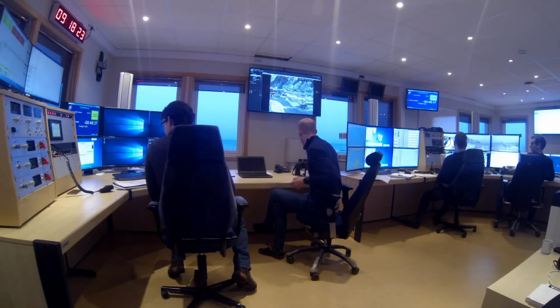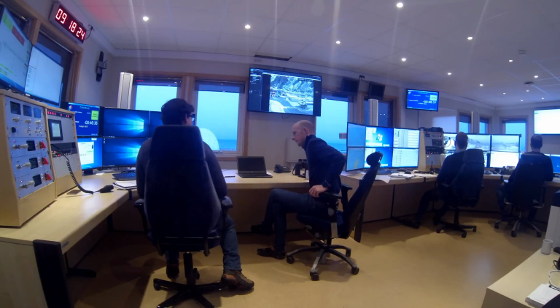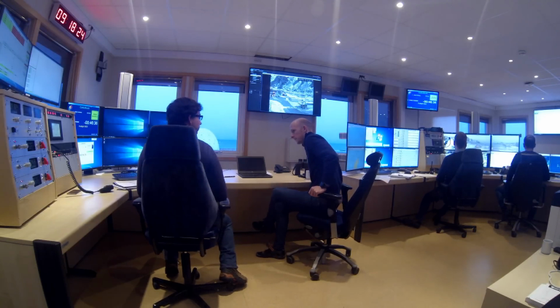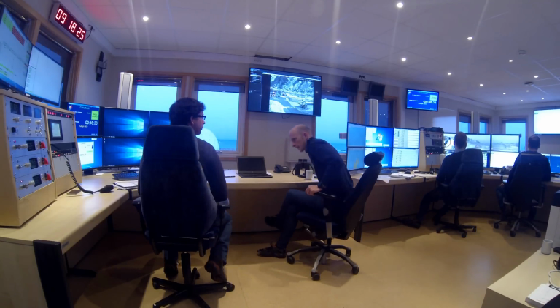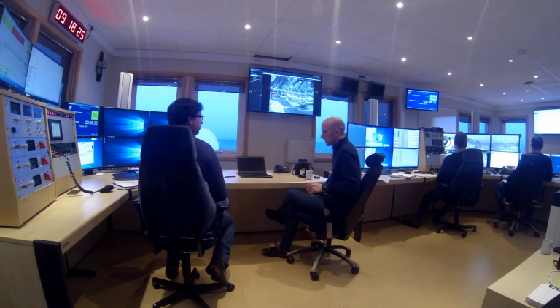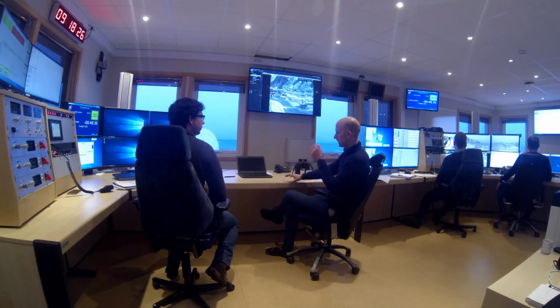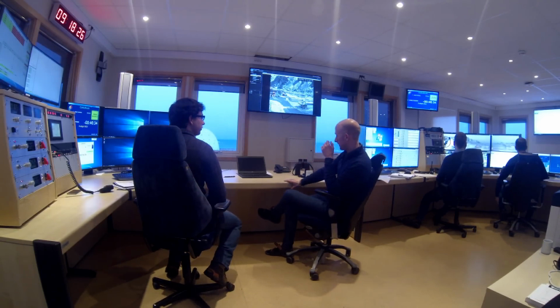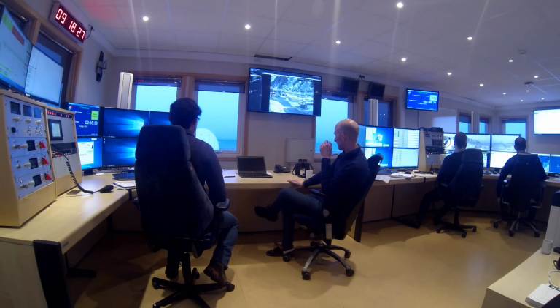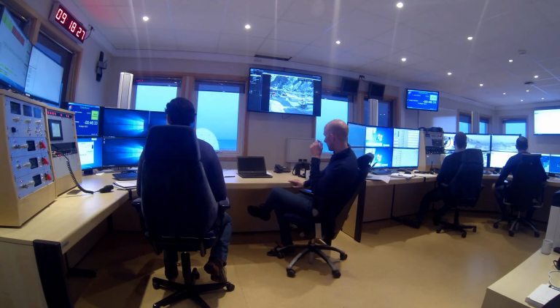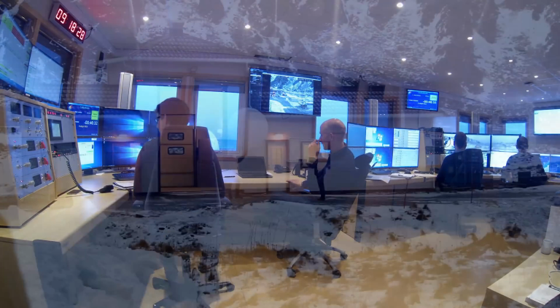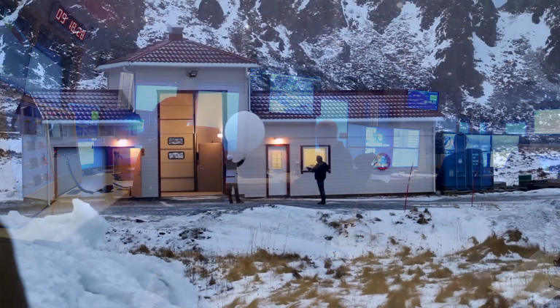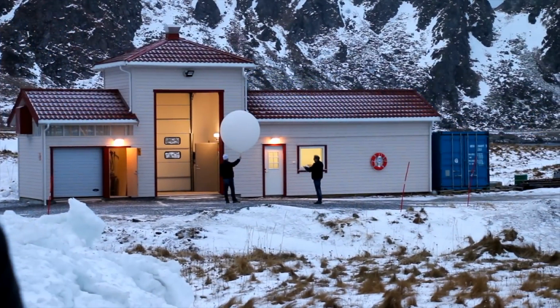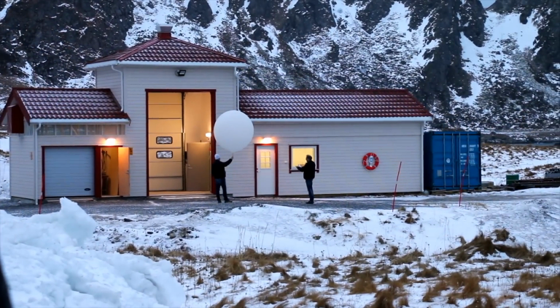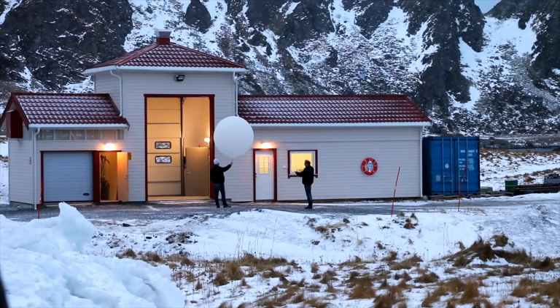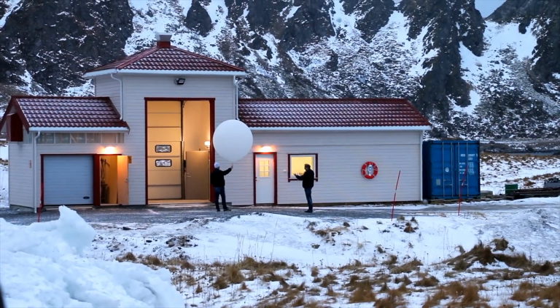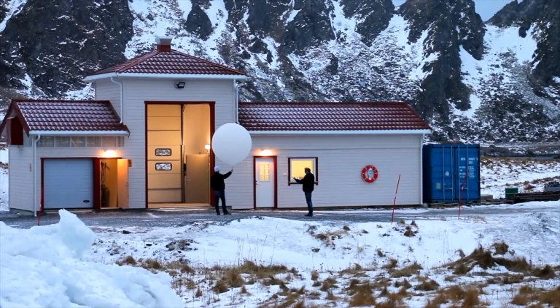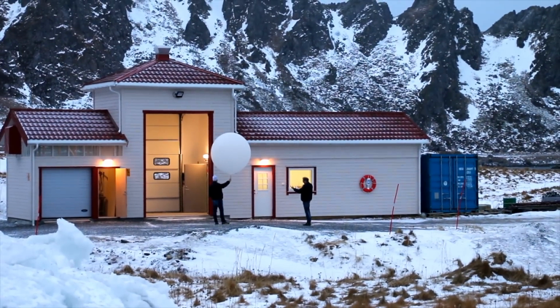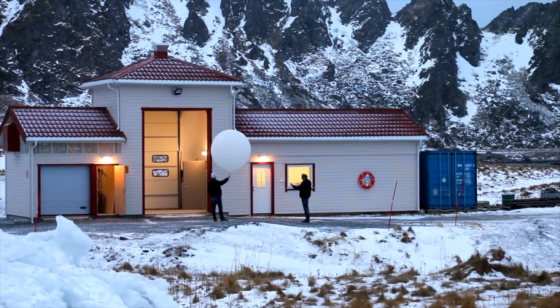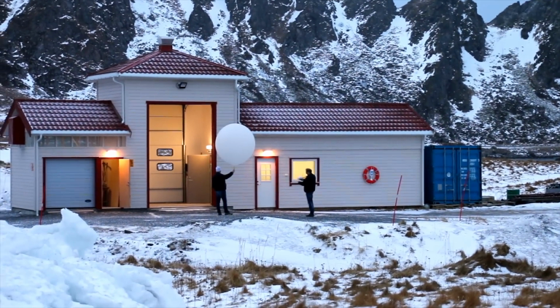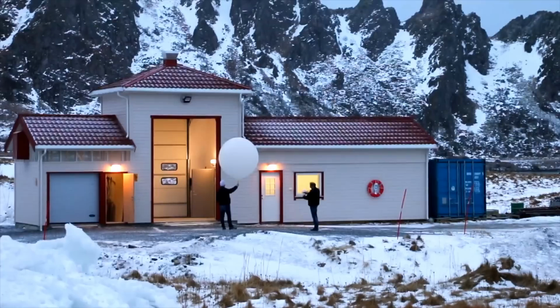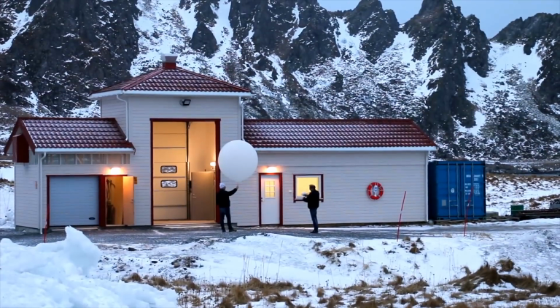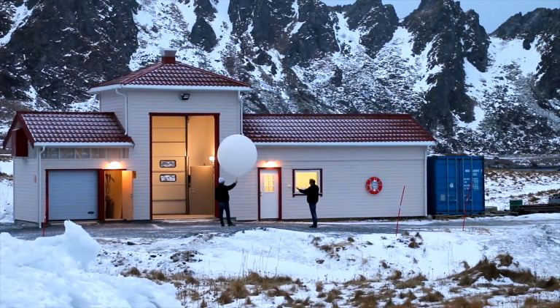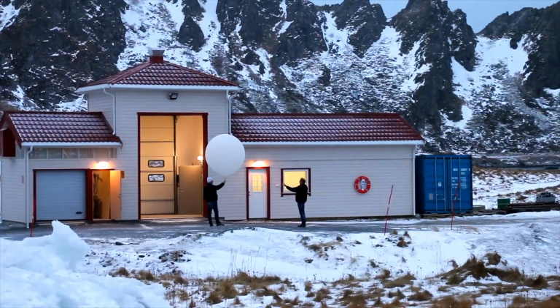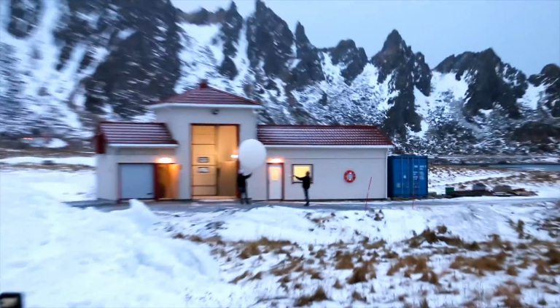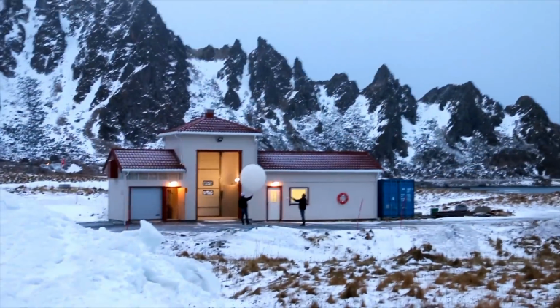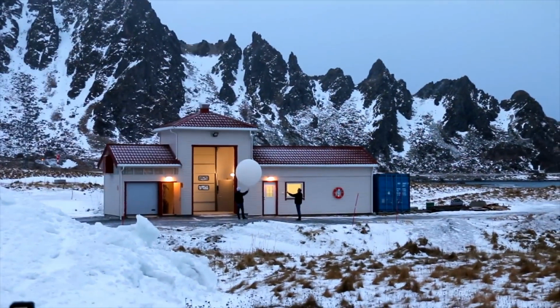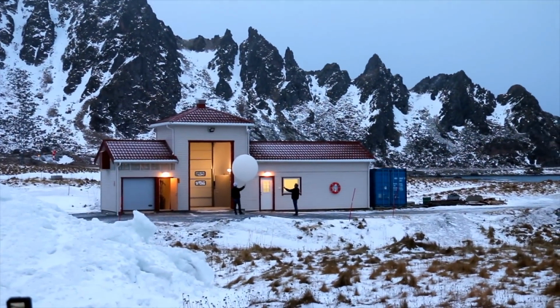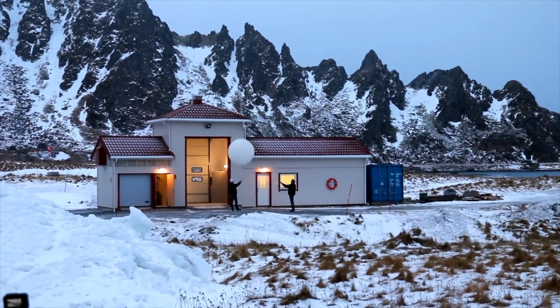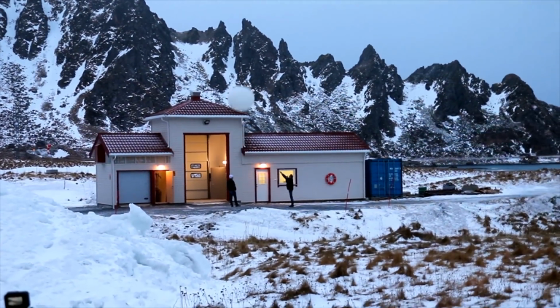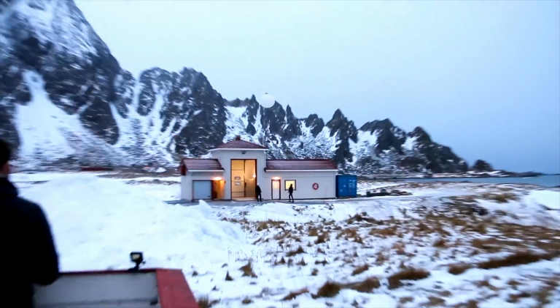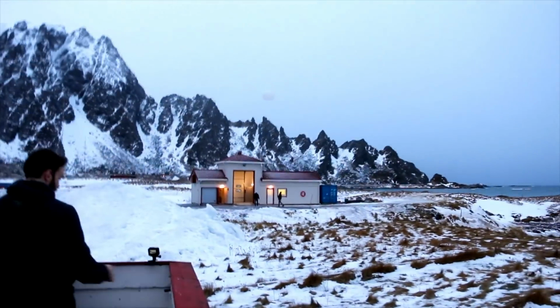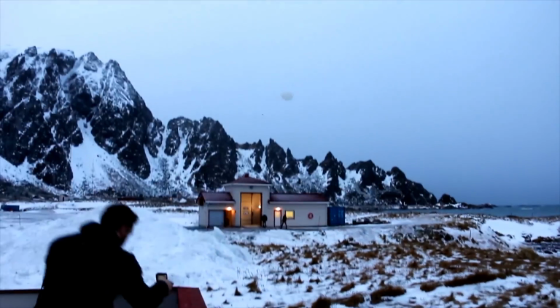Balloon team, this is Range Safety. Prepare for release of wind balloon in 5, 4, 3, 2, 1, release. Balloons away.